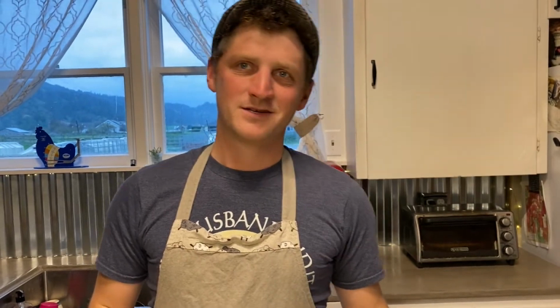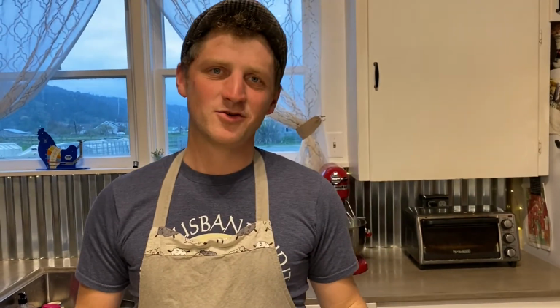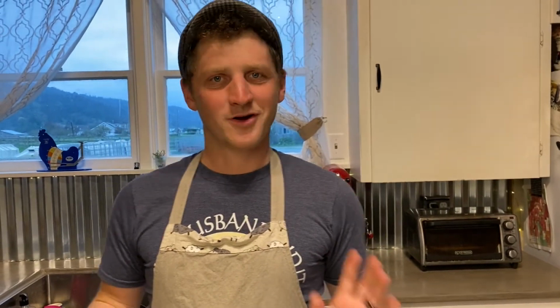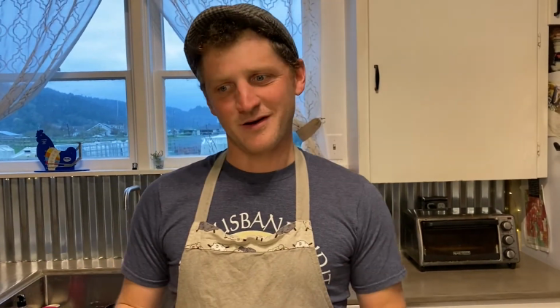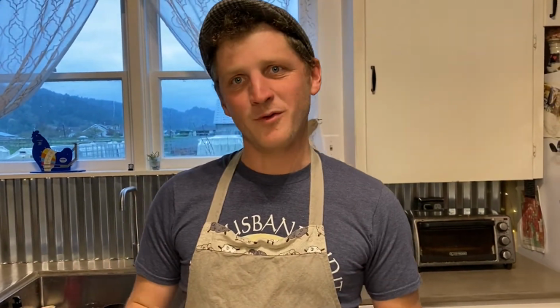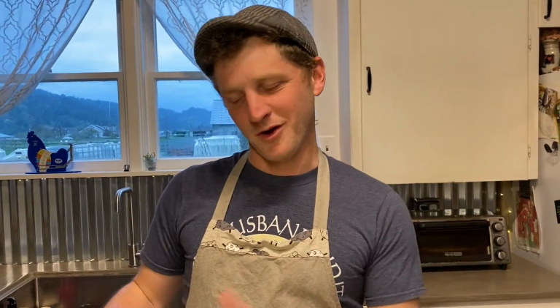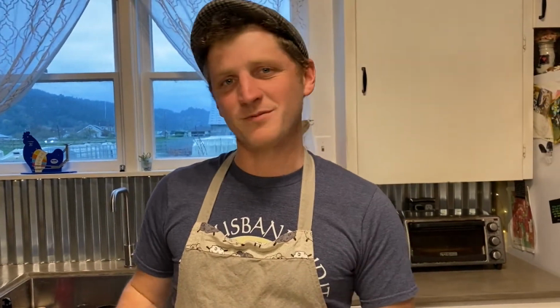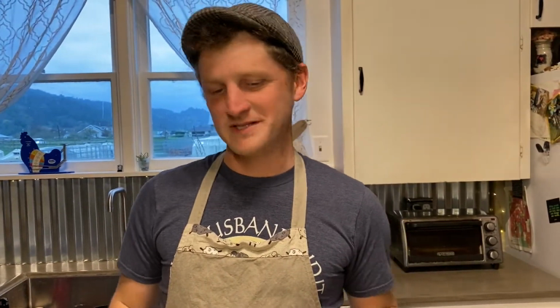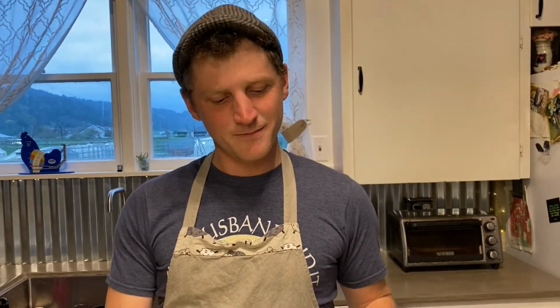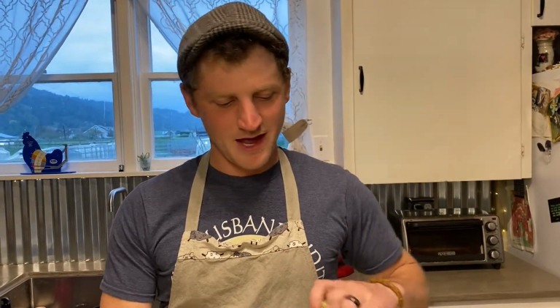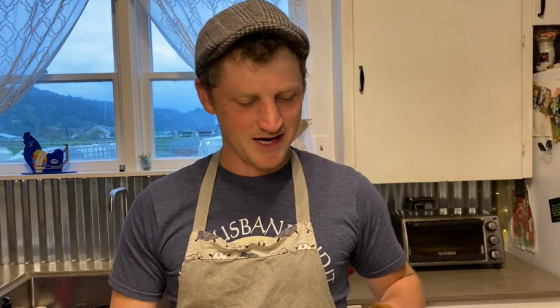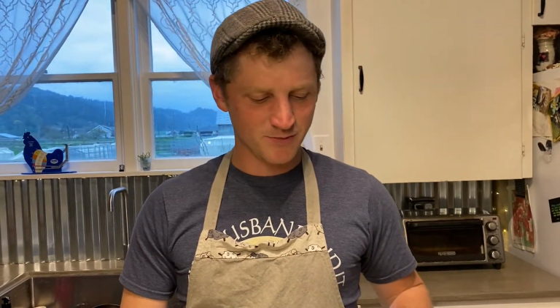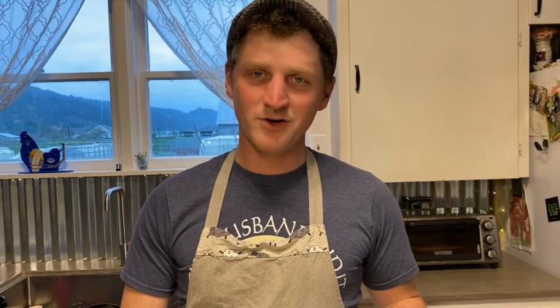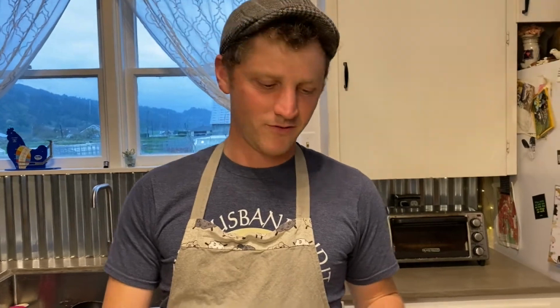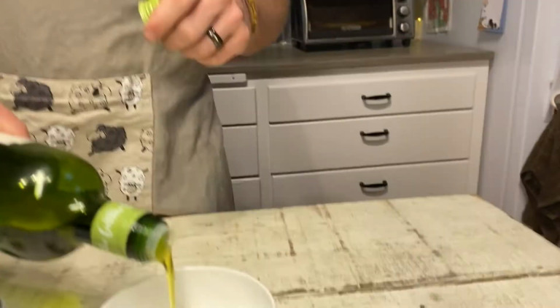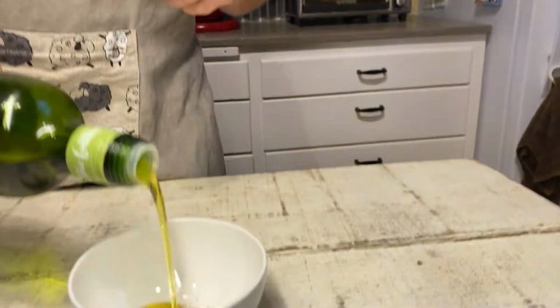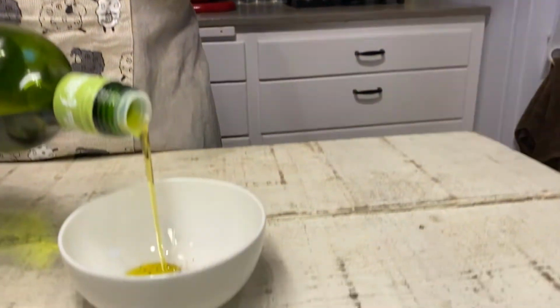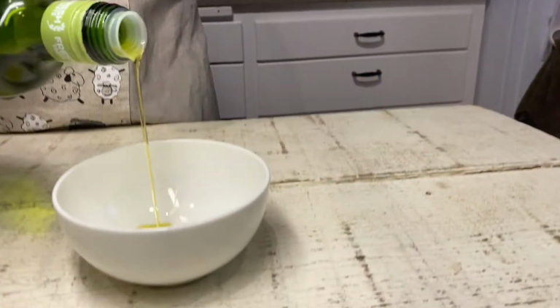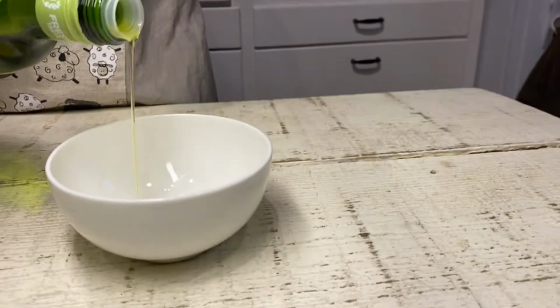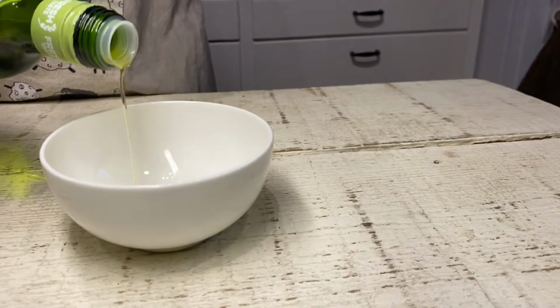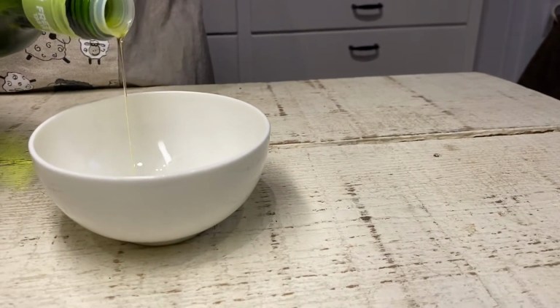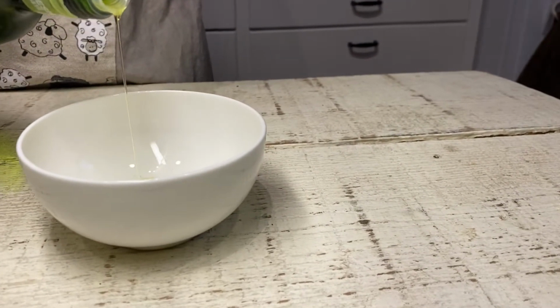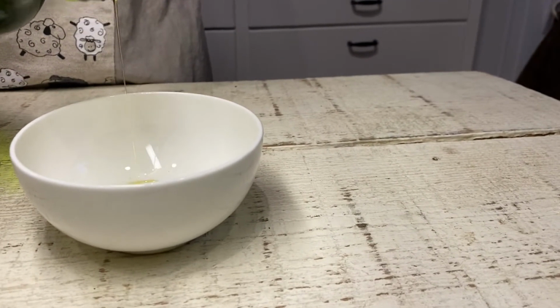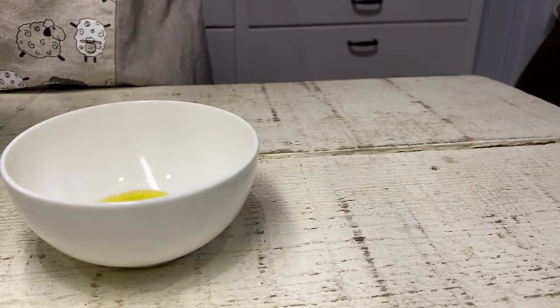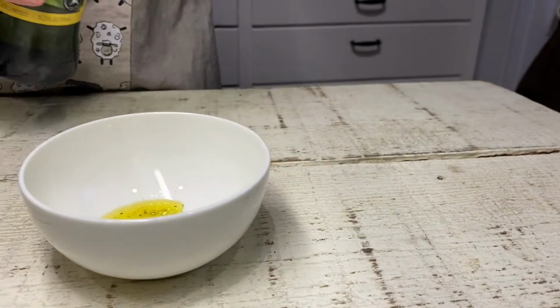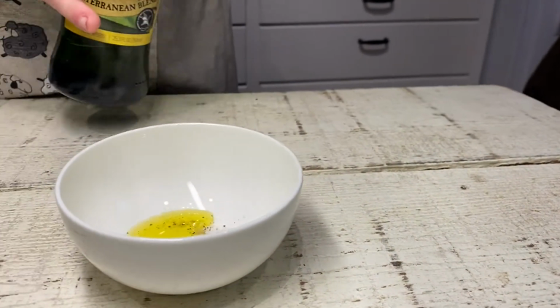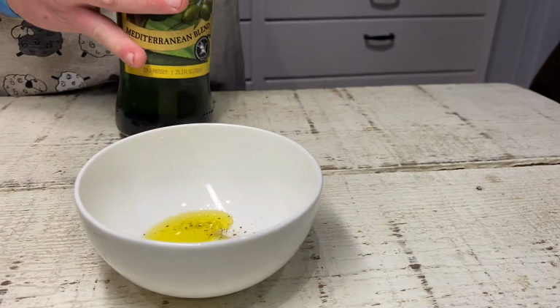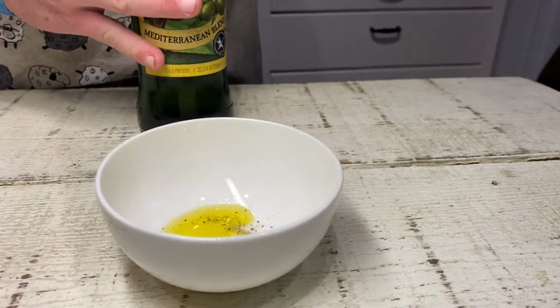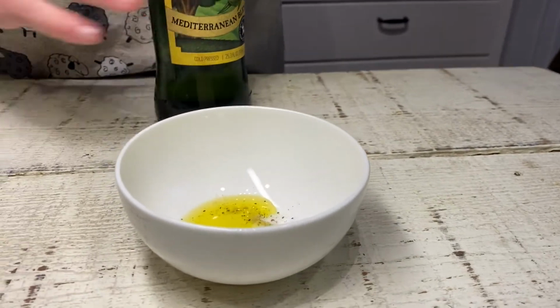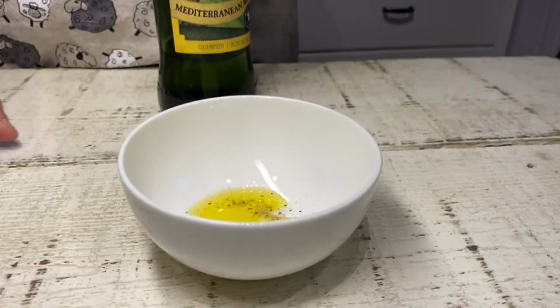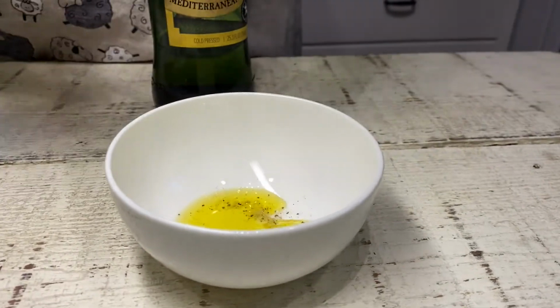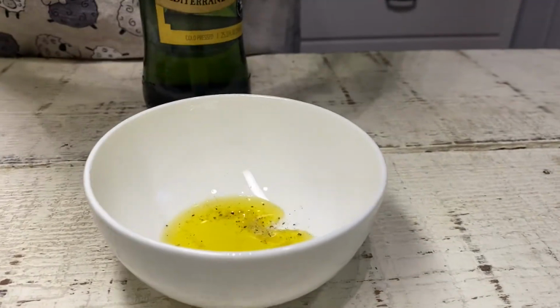You're also going to need a tablespoon of olive oil. To make your rub that we're going to put on this before we sear it, add a tablespoon of olive oil to a bowl, and then add your herbs in to that.